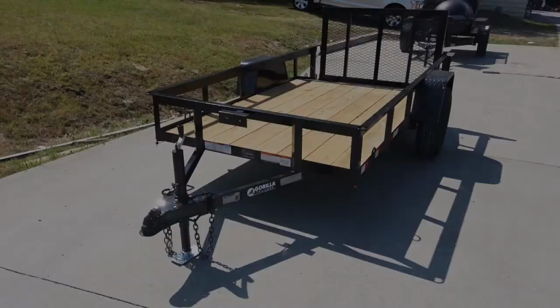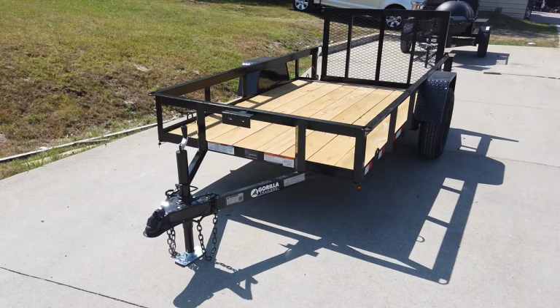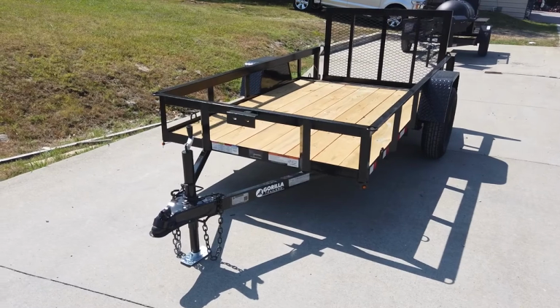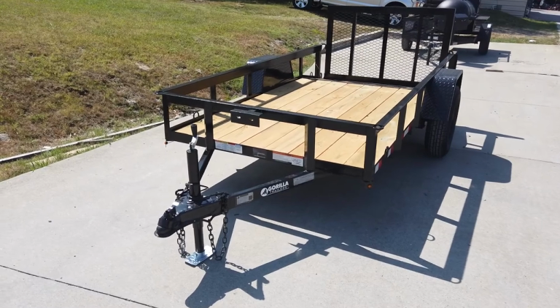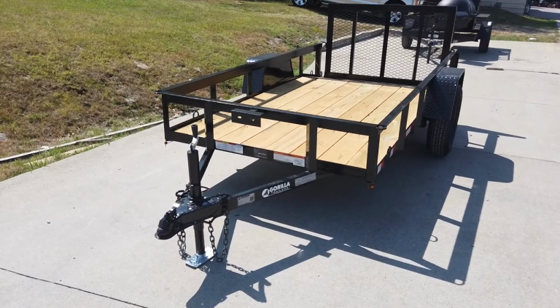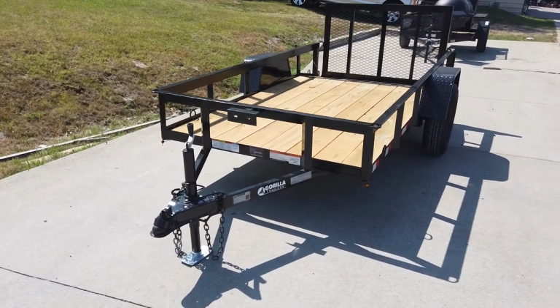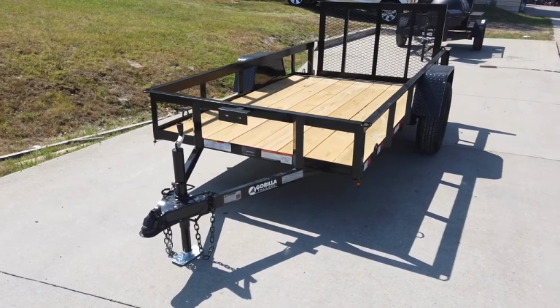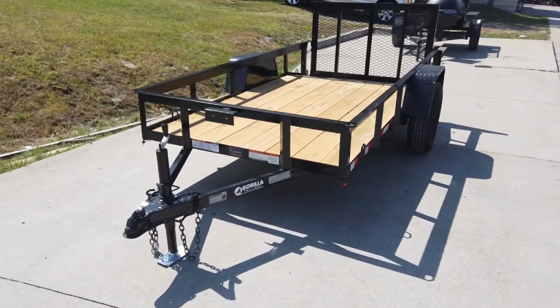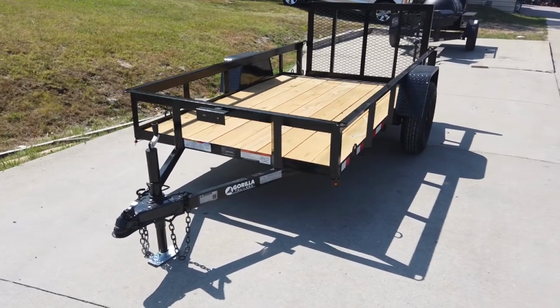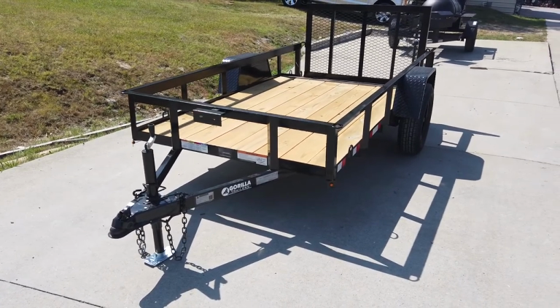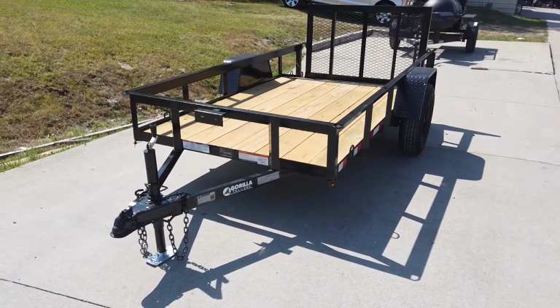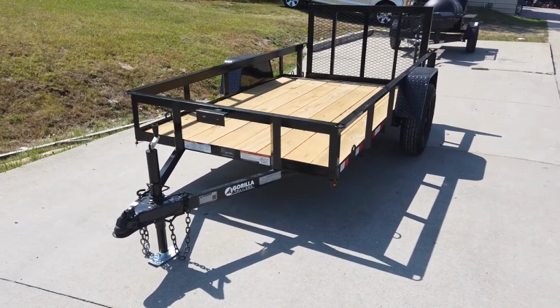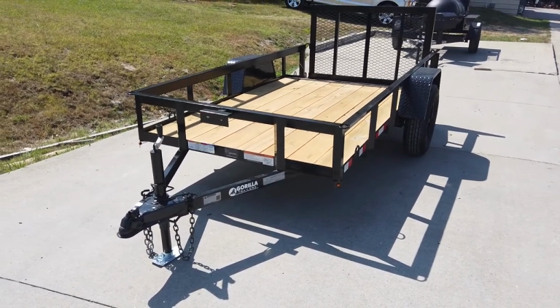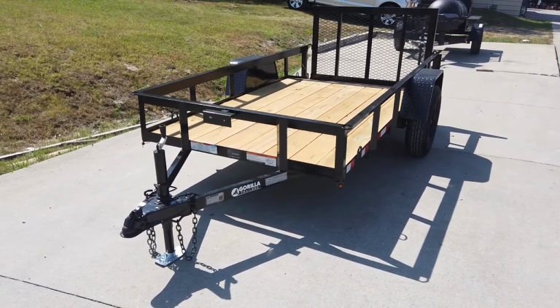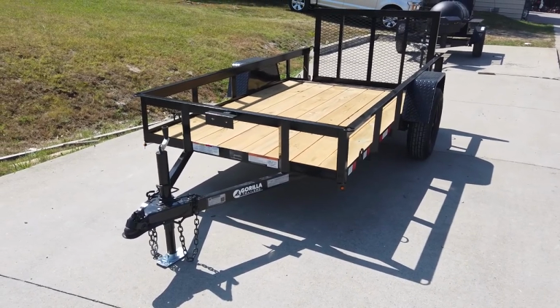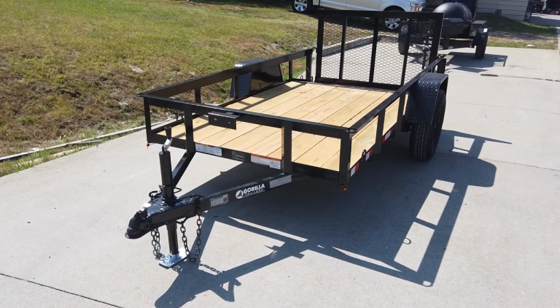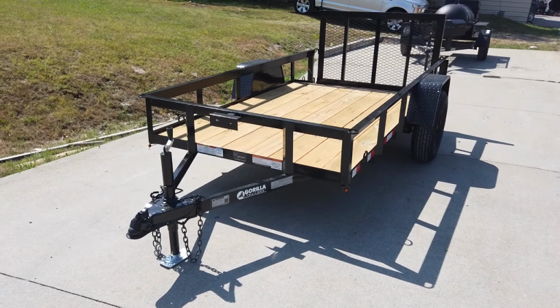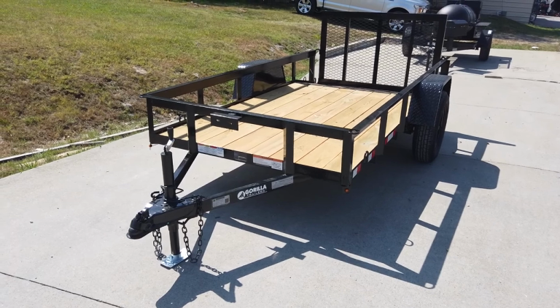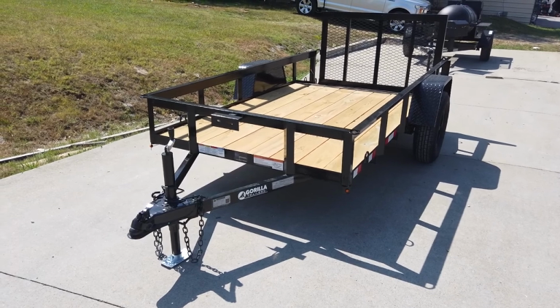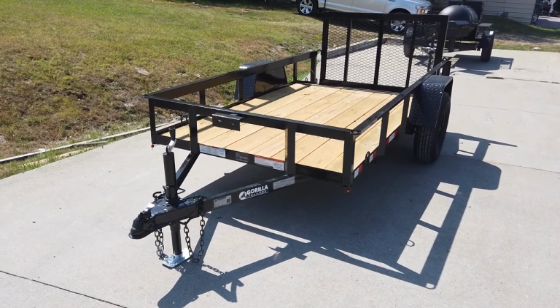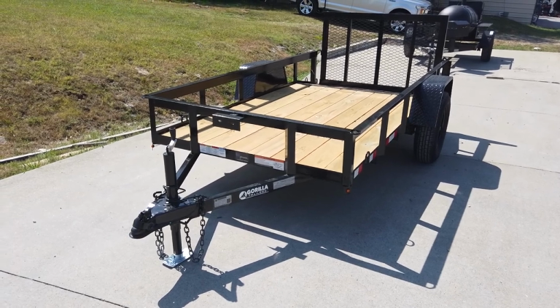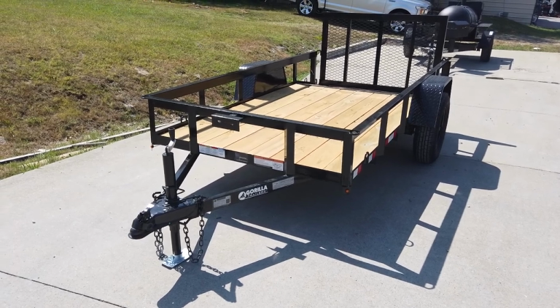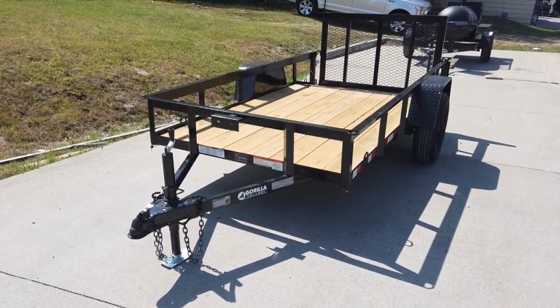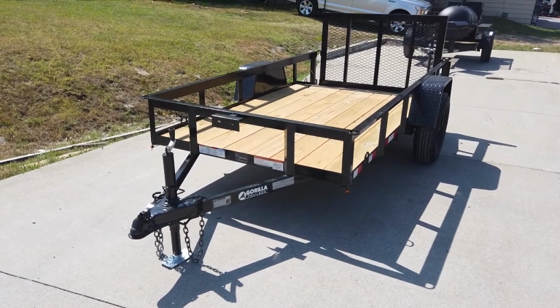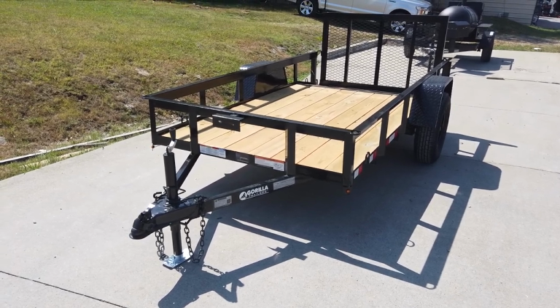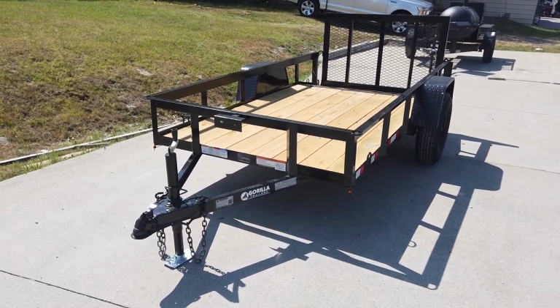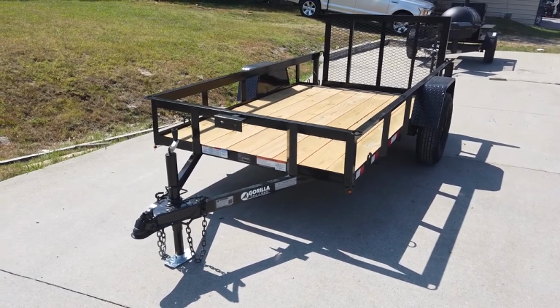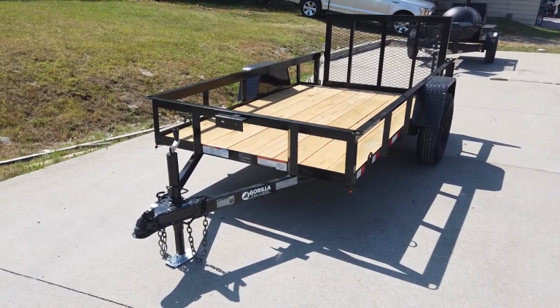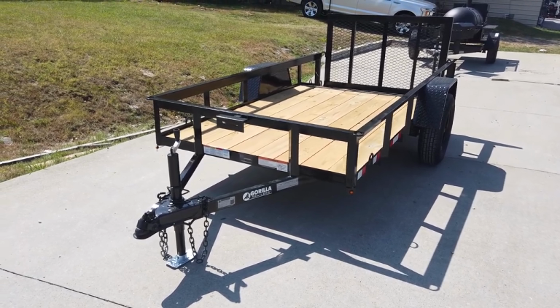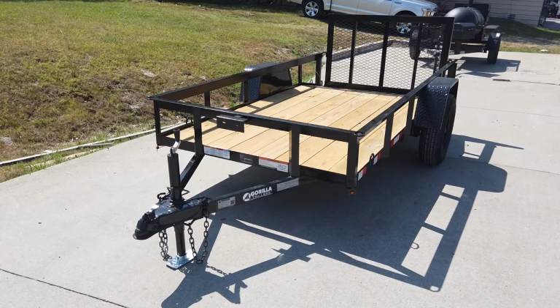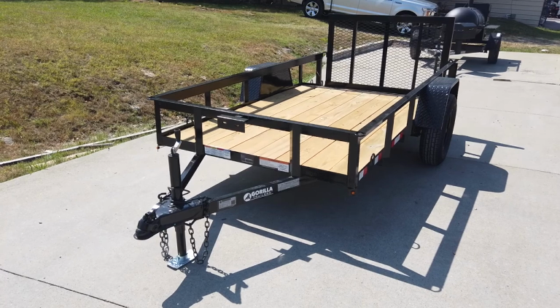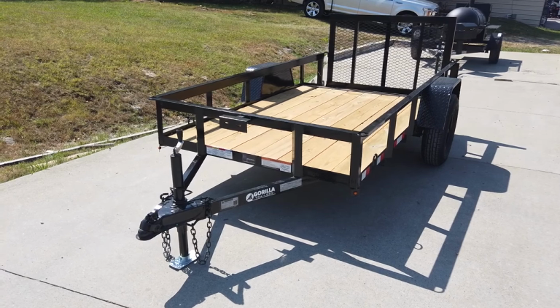We're here at SLE Equipment at Antioch, Tennessee, outside Nashville. Our phone number is 615-641-7720. Today we're going to be looking at the 5510 Single Axle Dovetail Utility Trailer.